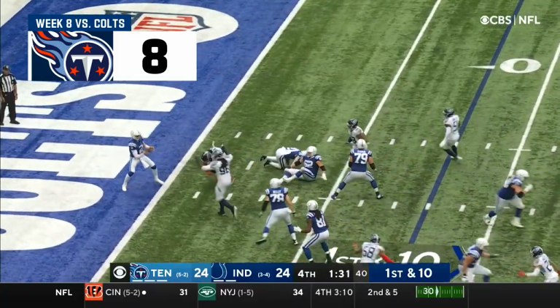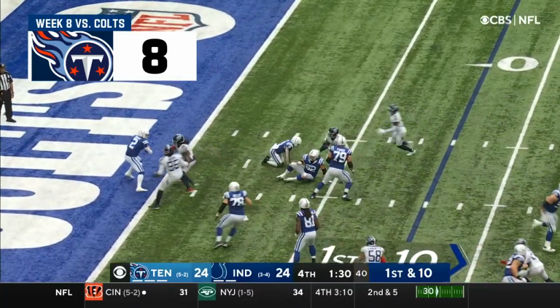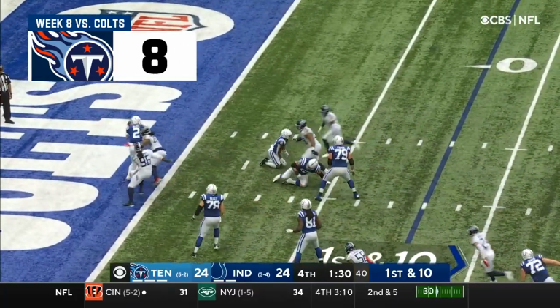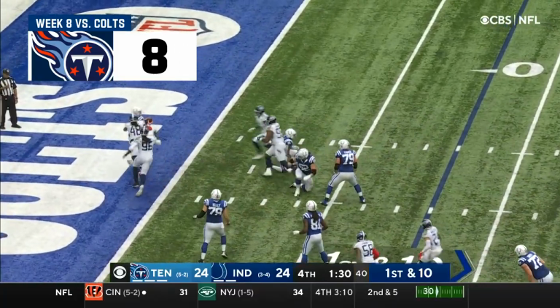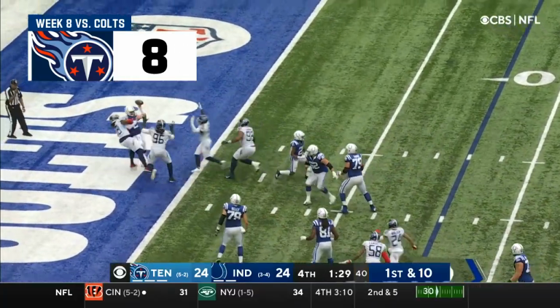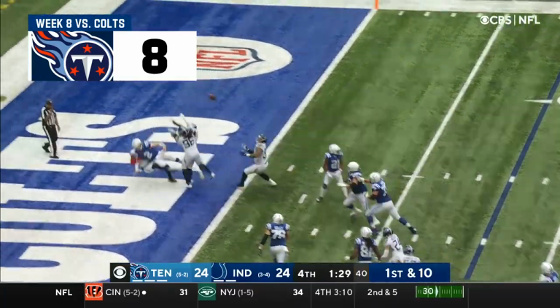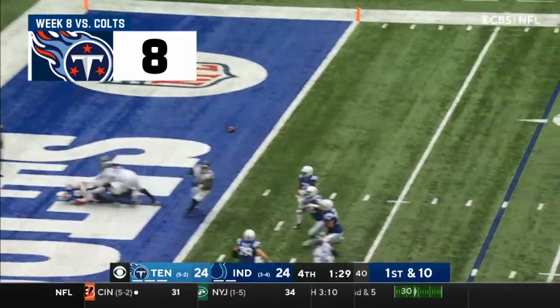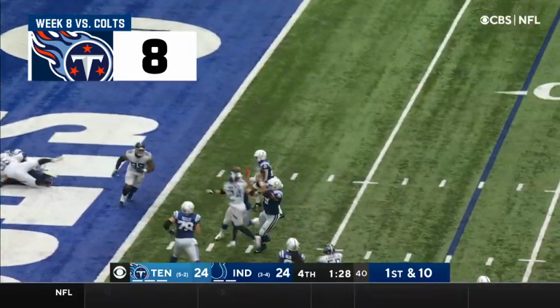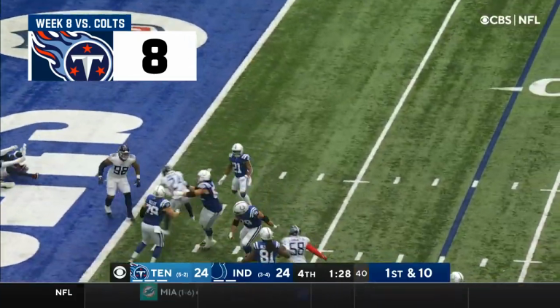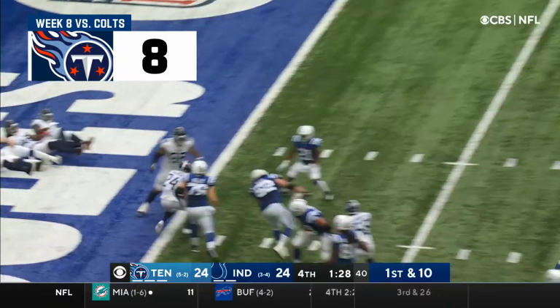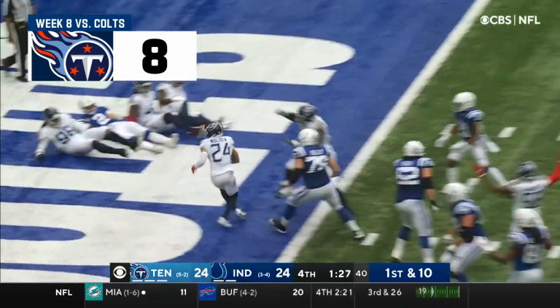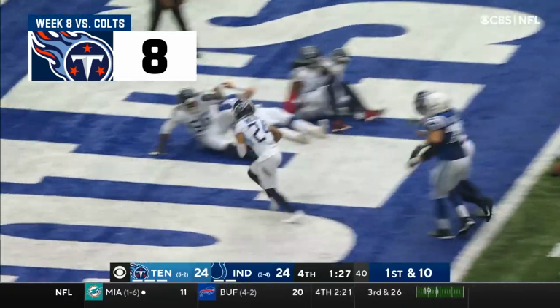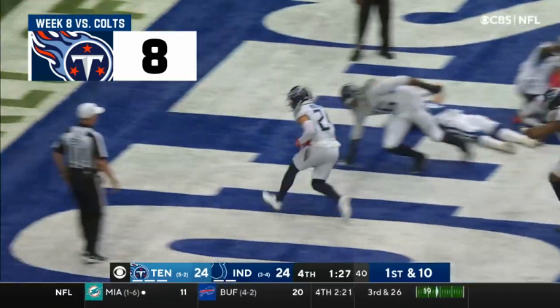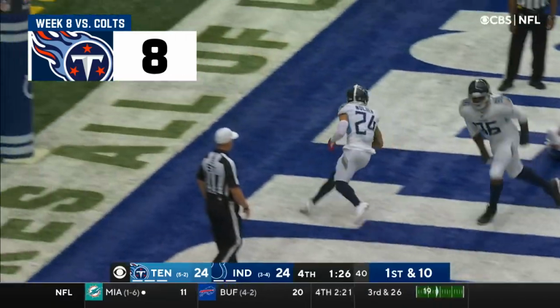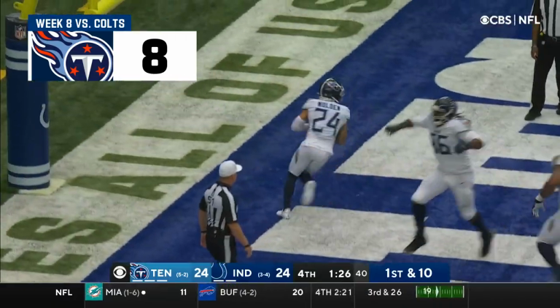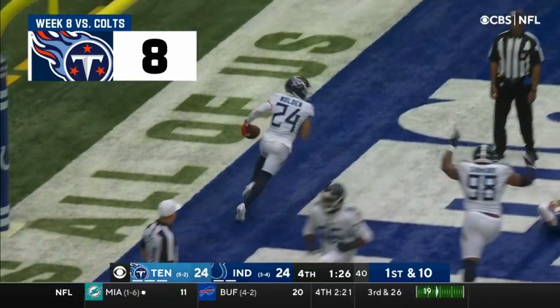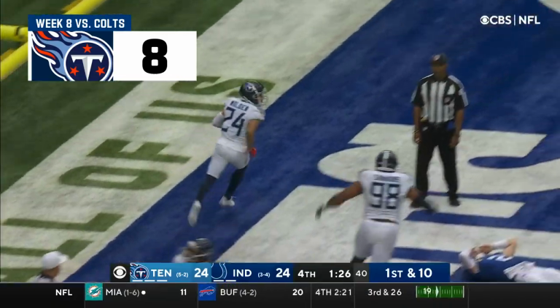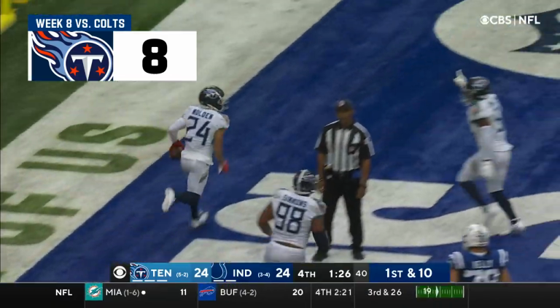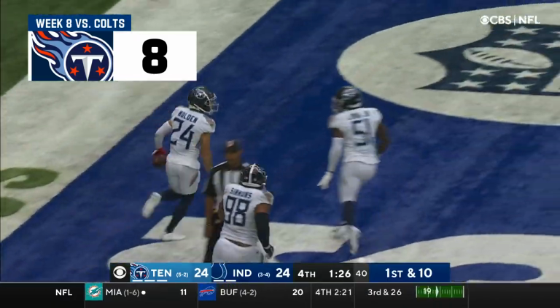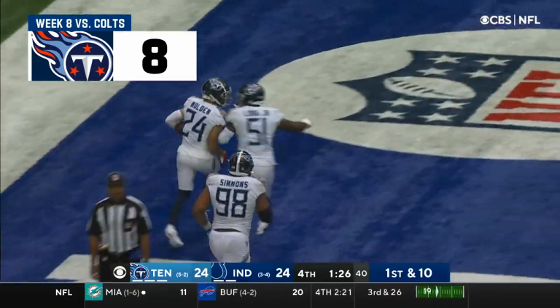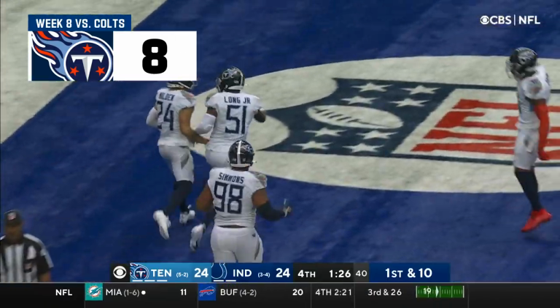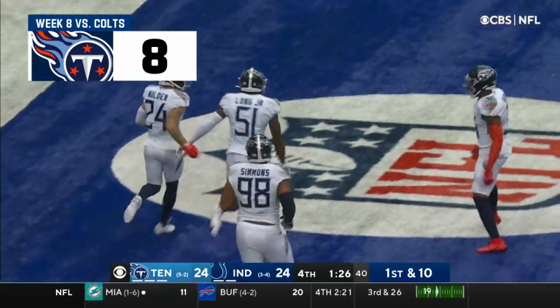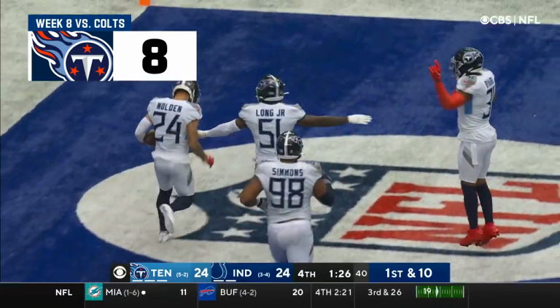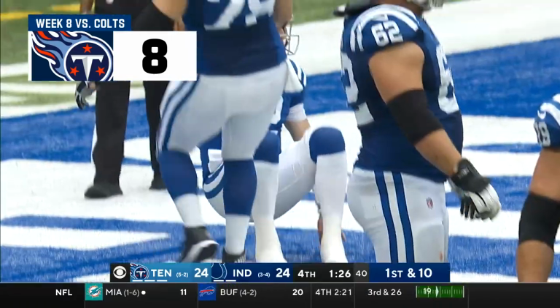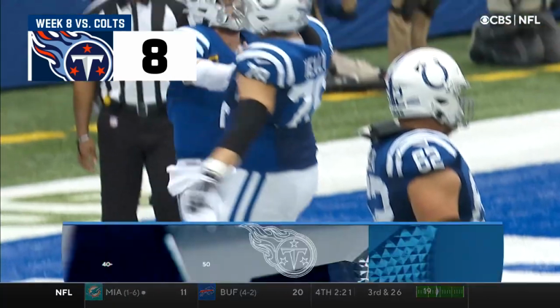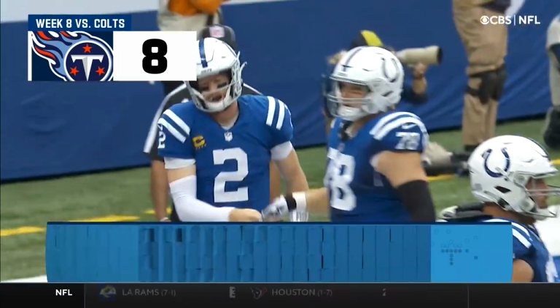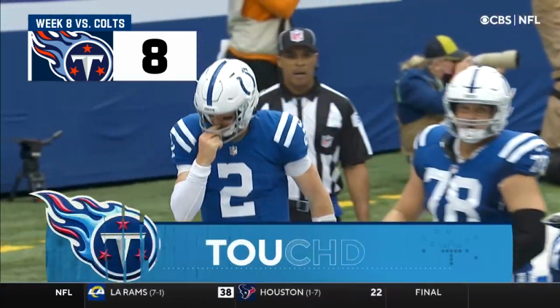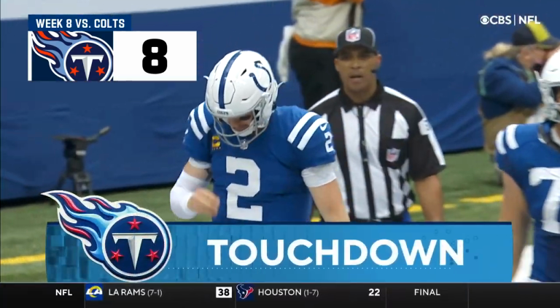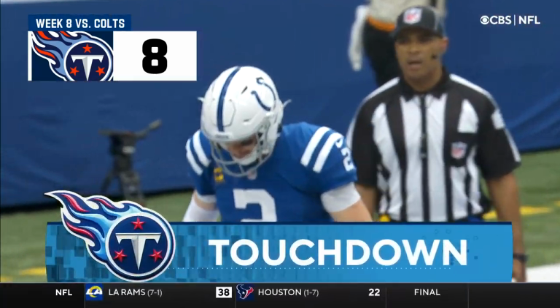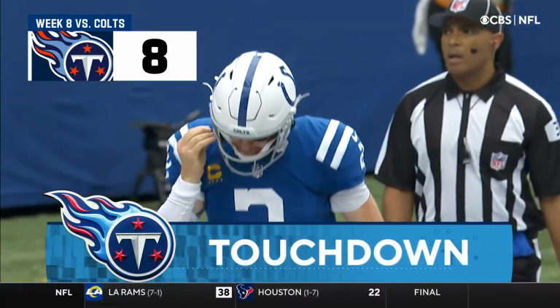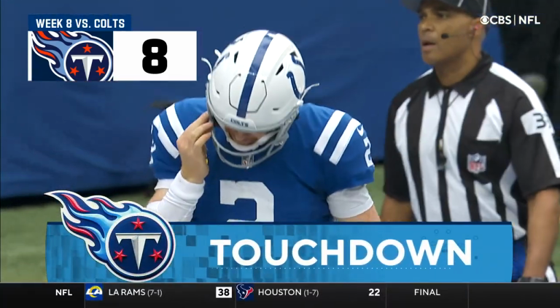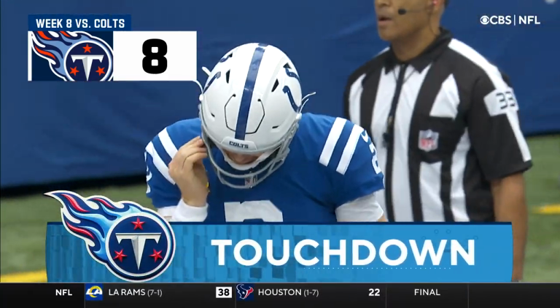Wentz faking the handoff play, under pressure! Barely gets out — and it's intercepted! Disaster for Indianapolis! Elijah Molden!